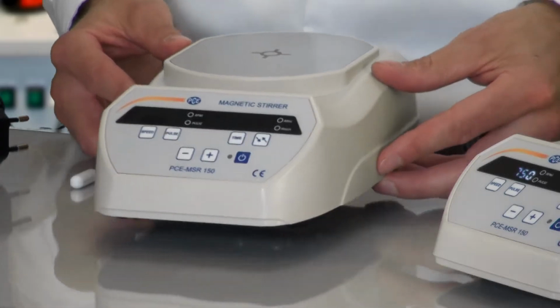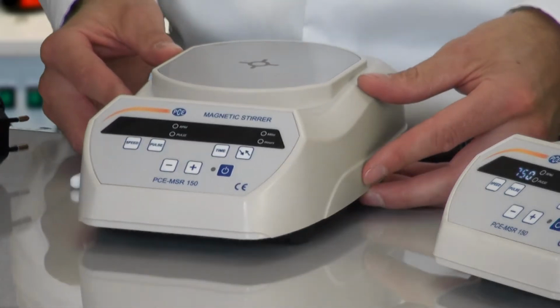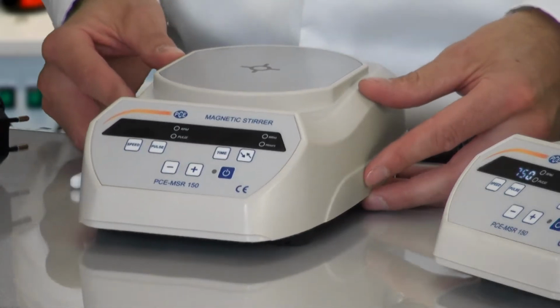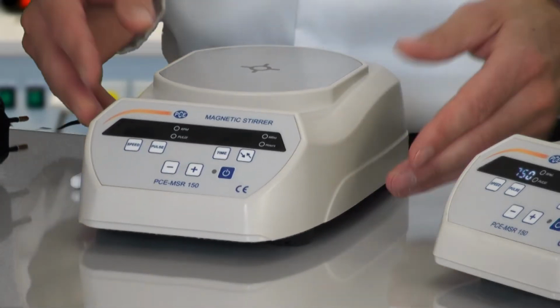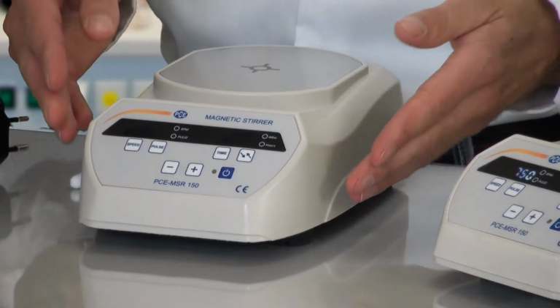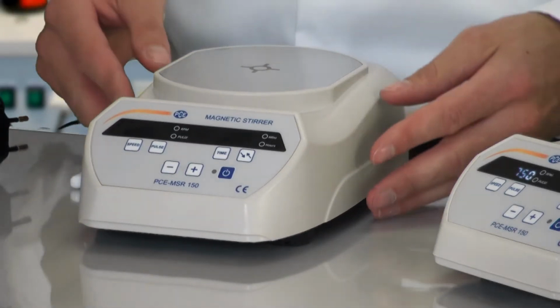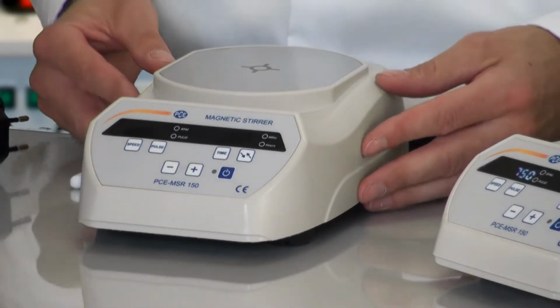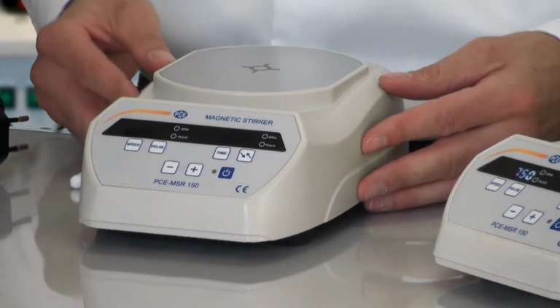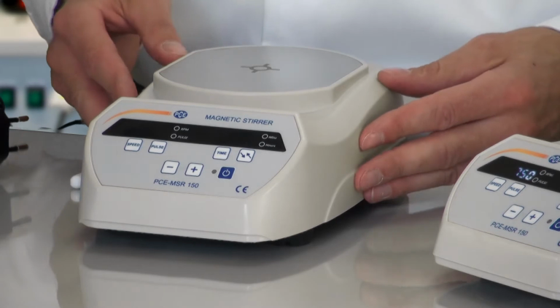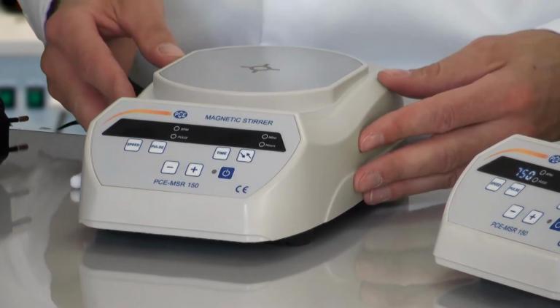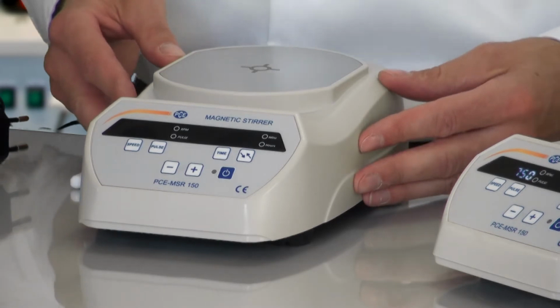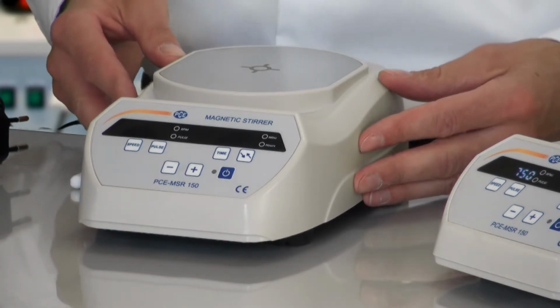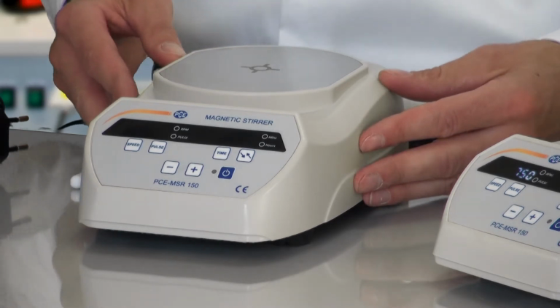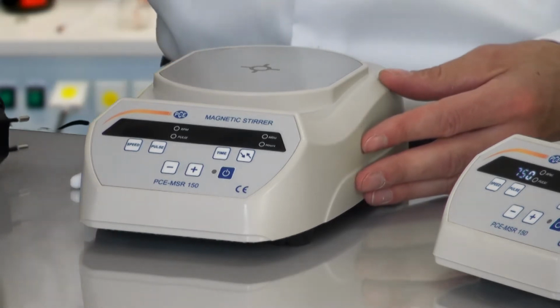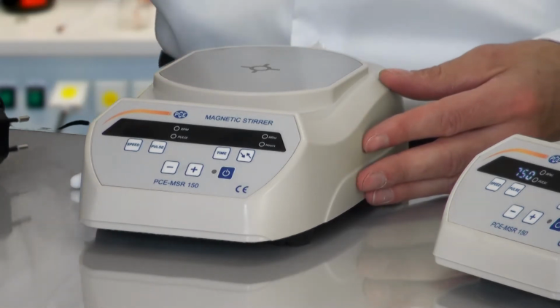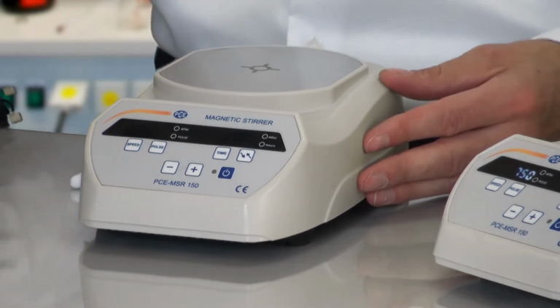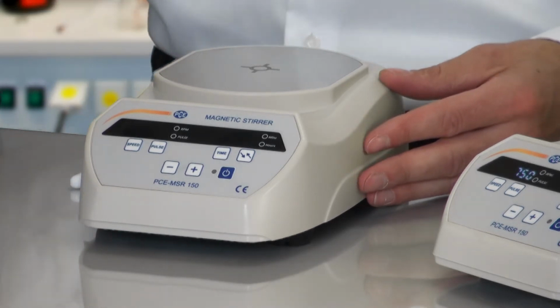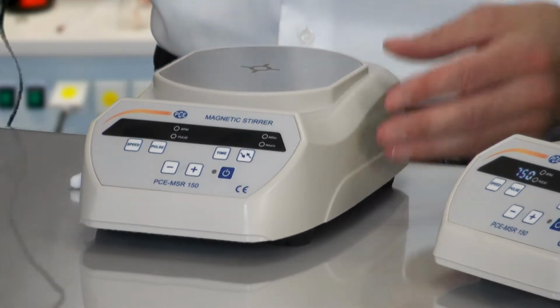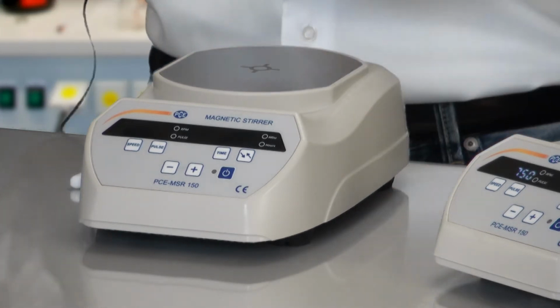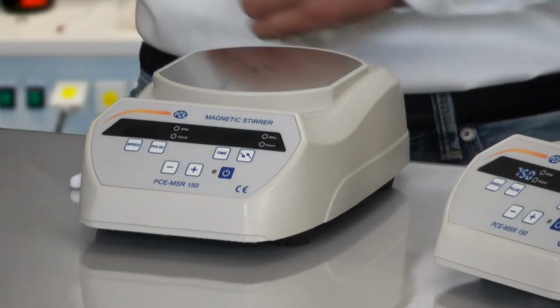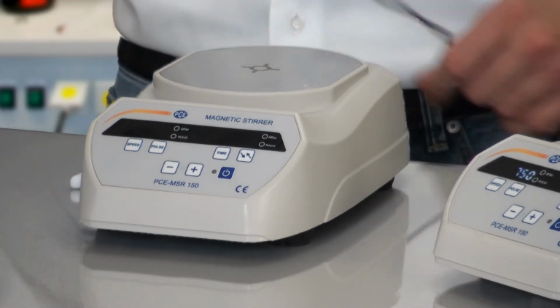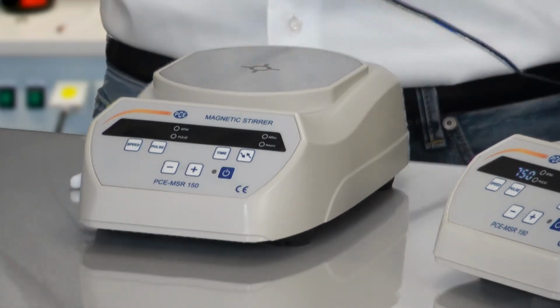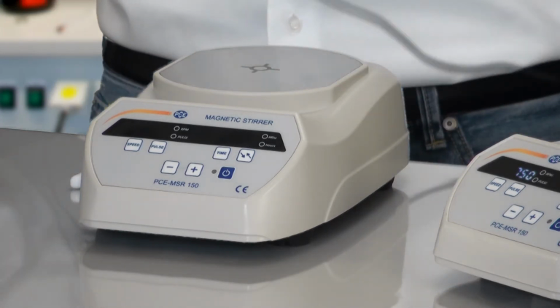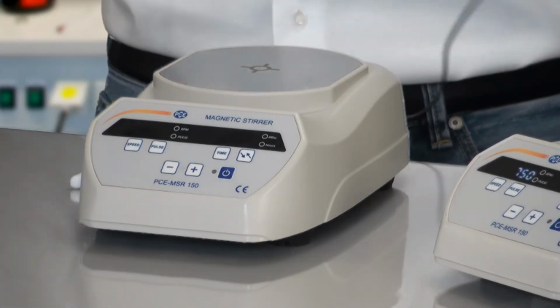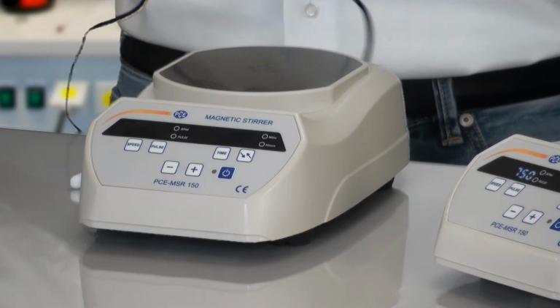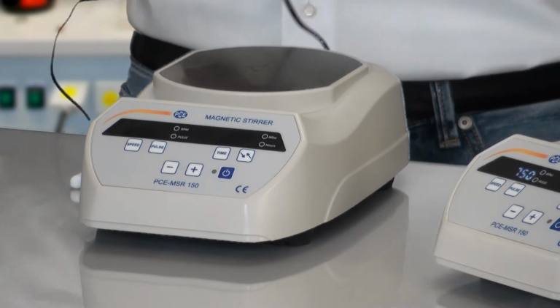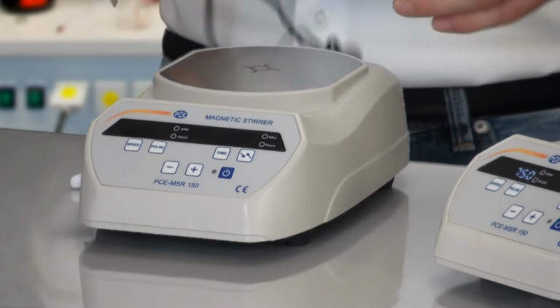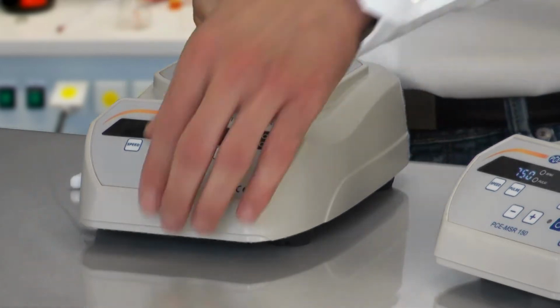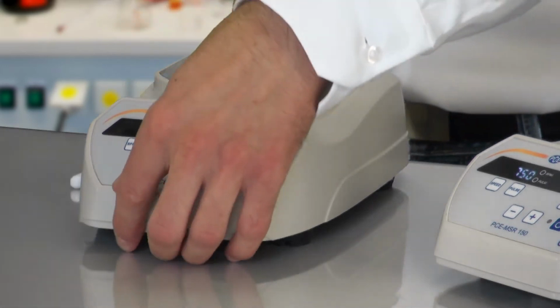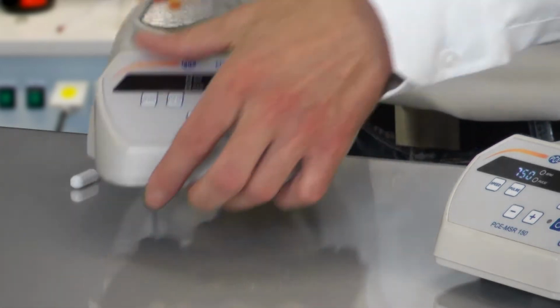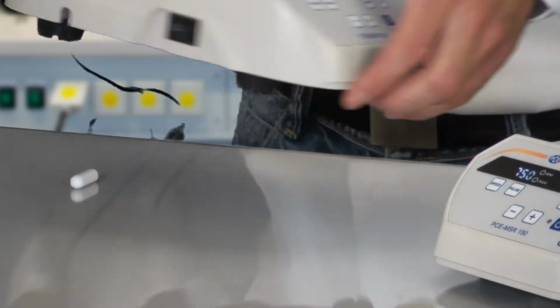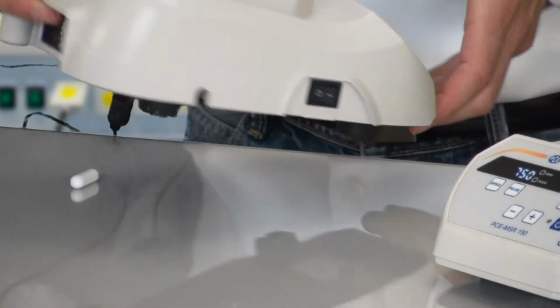Let's come now to the setup. The setup is pretty easy — just put the power cable into the socket on the reverse side.